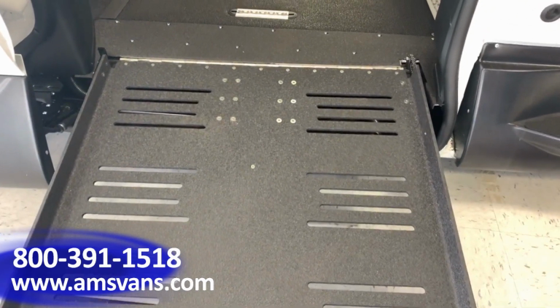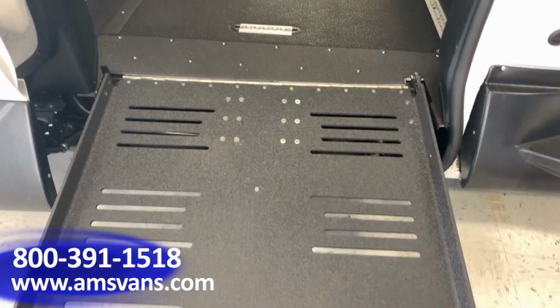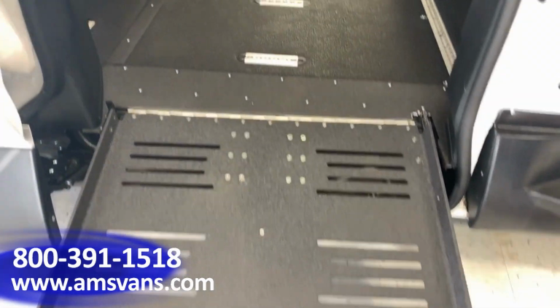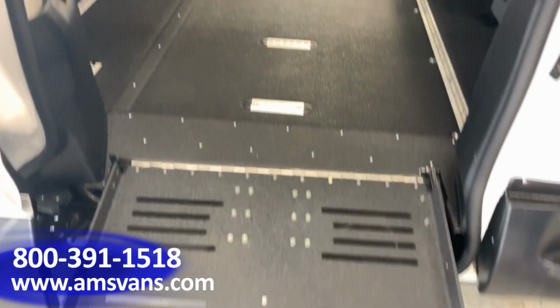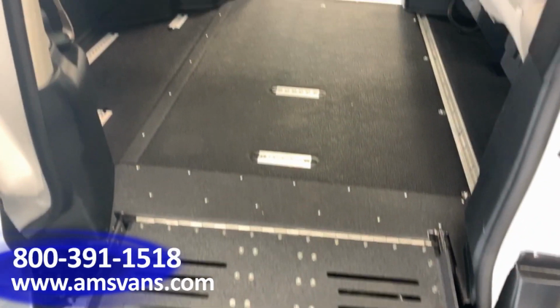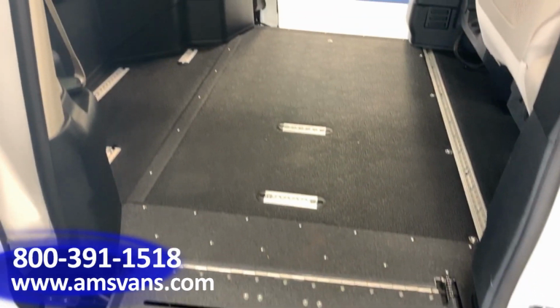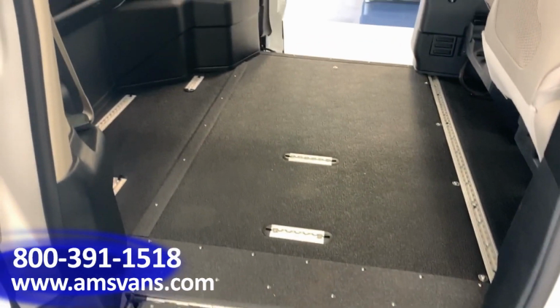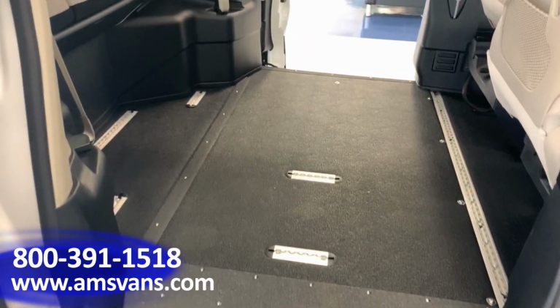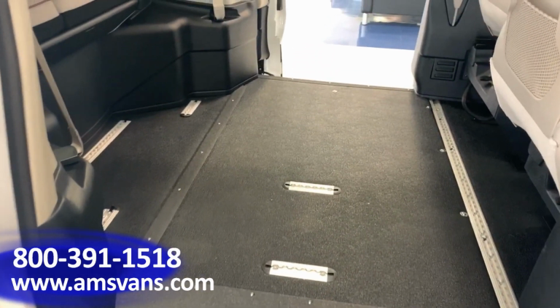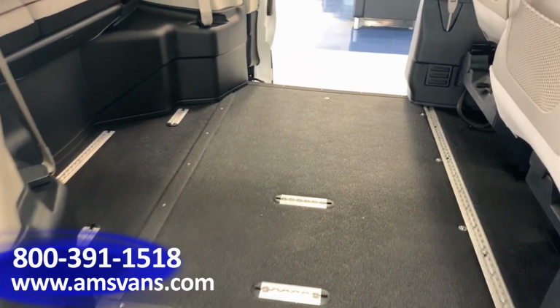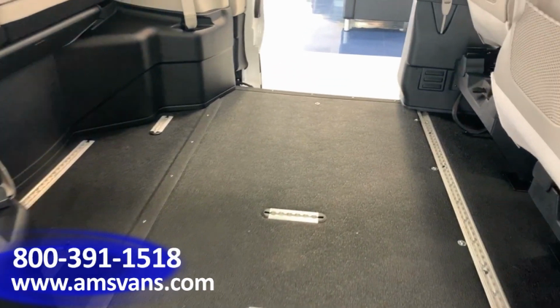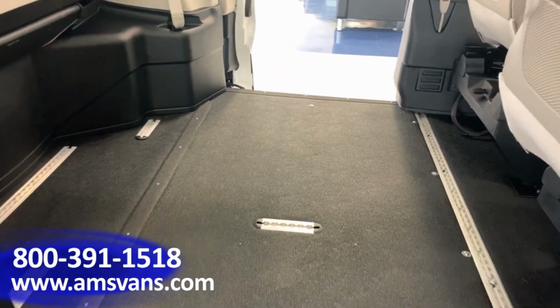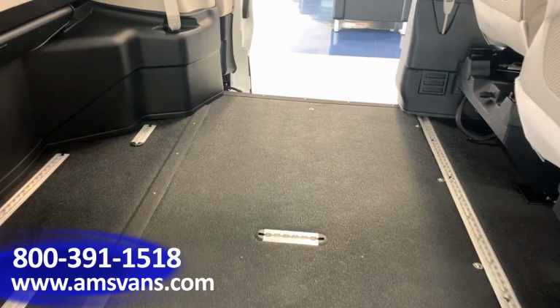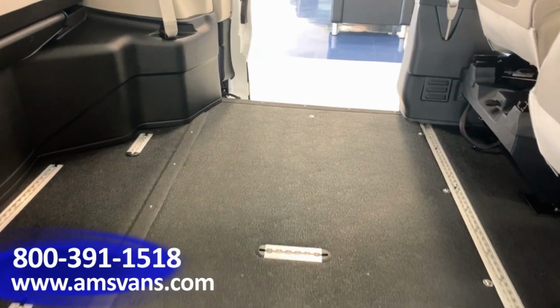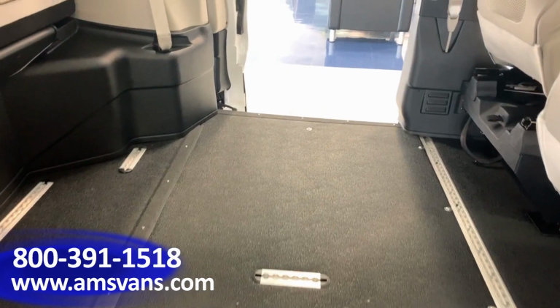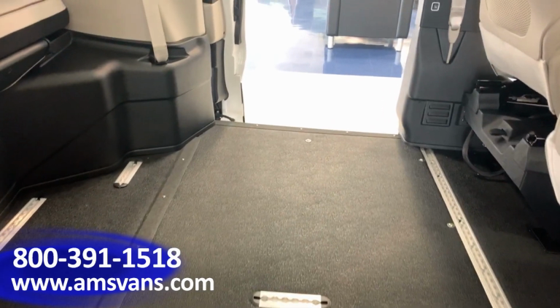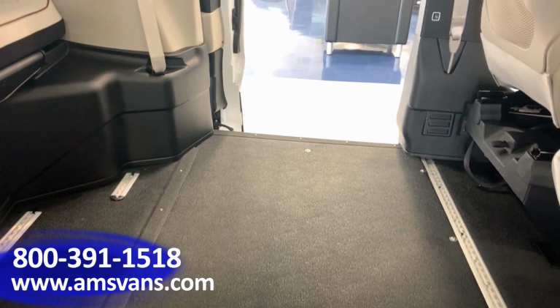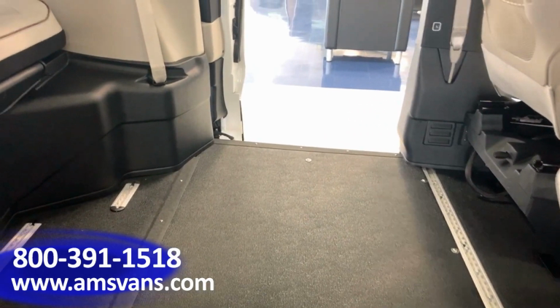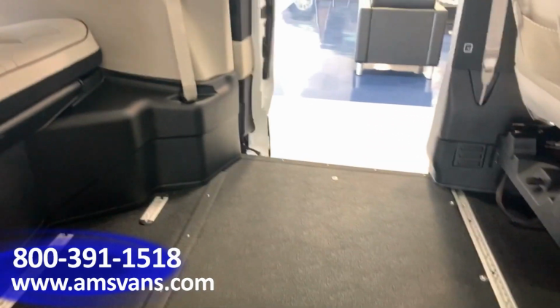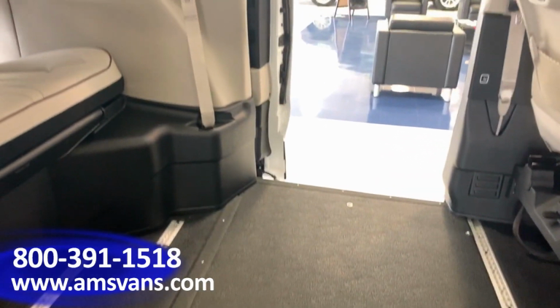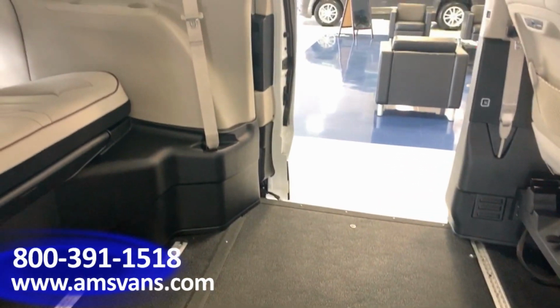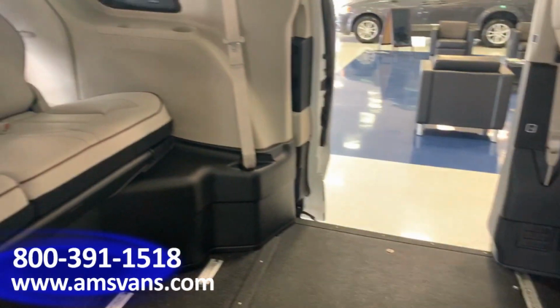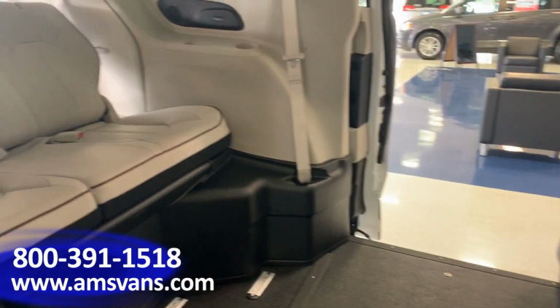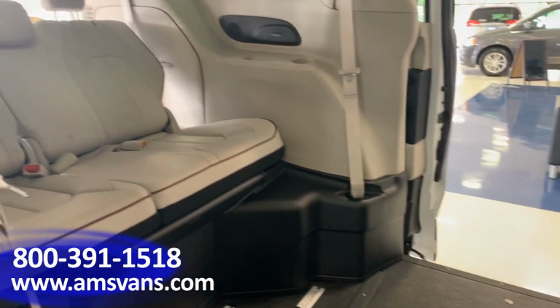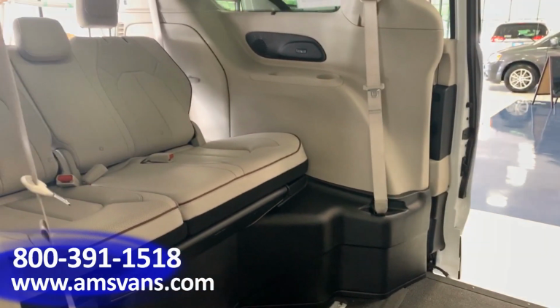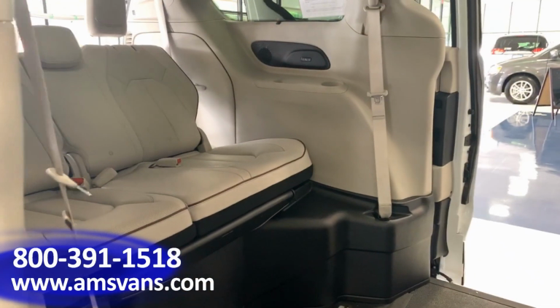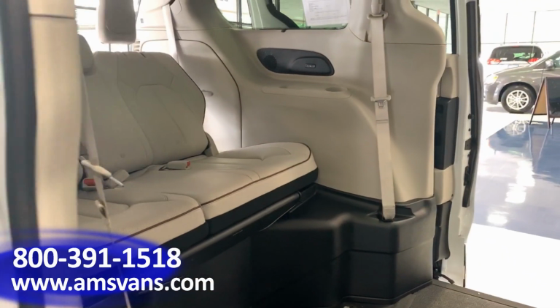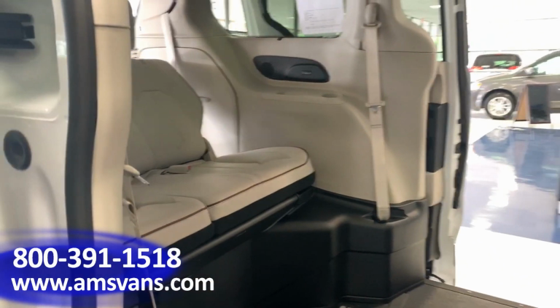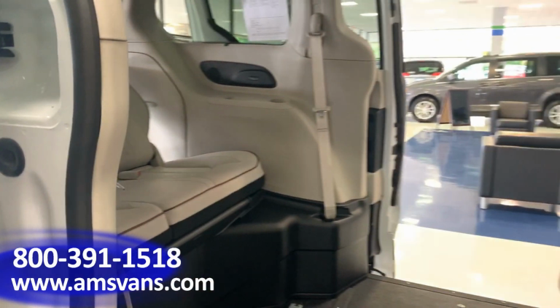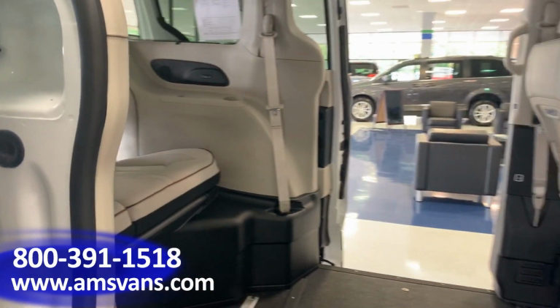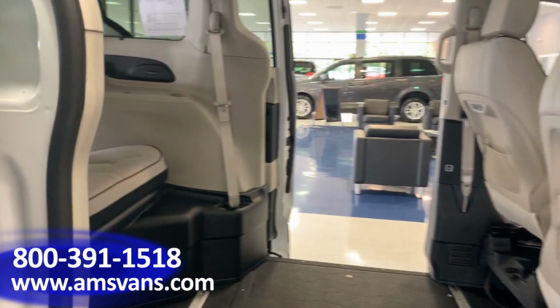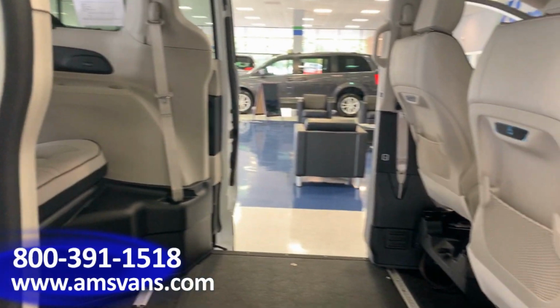In this vehicle, it's a full body cut which makes entry from both sides of the vehicle very easy. Now both of these front seats are removable.